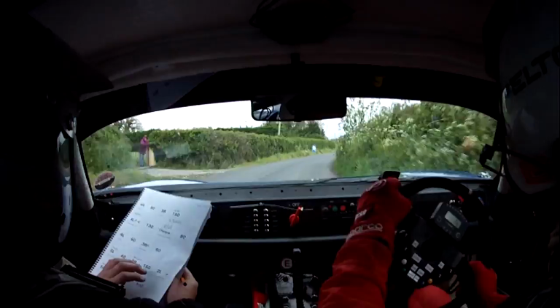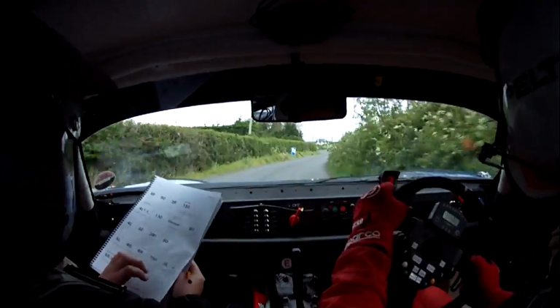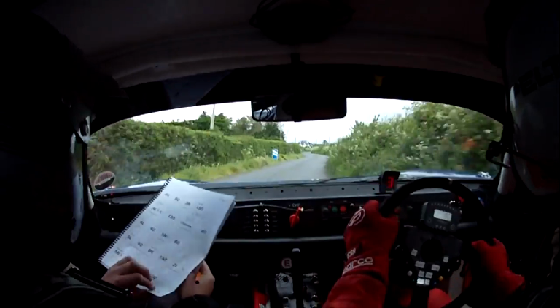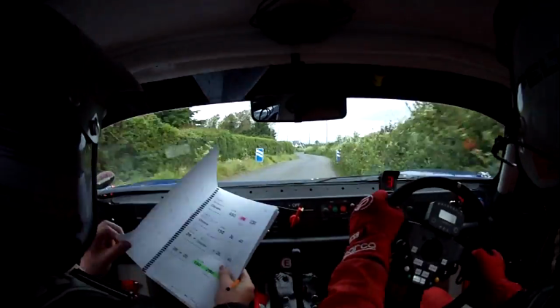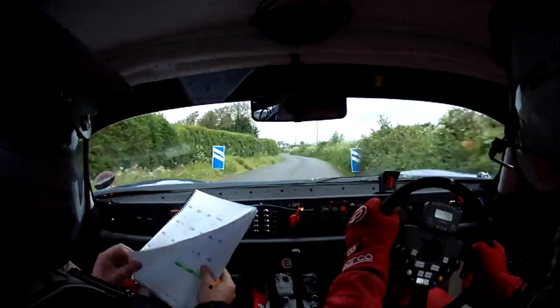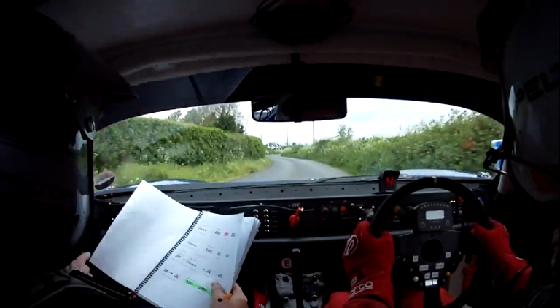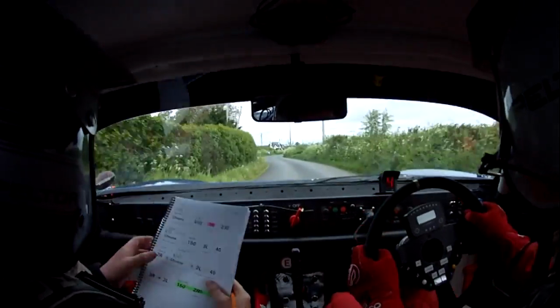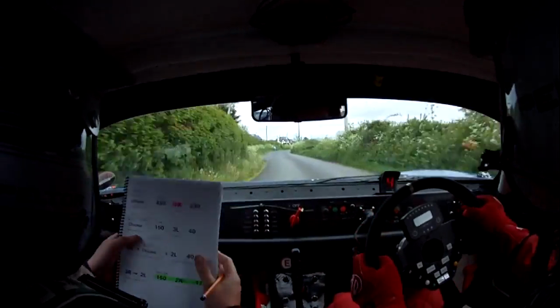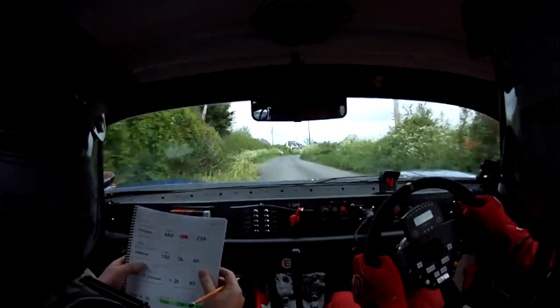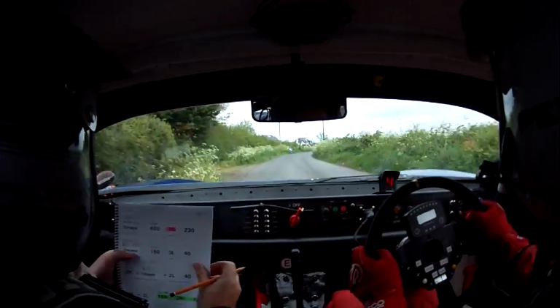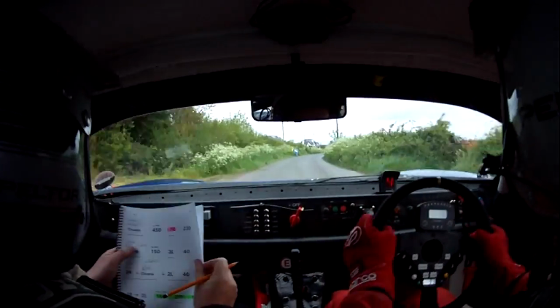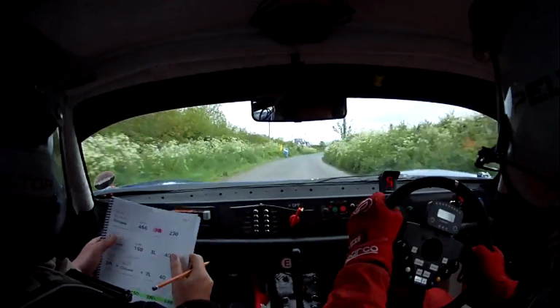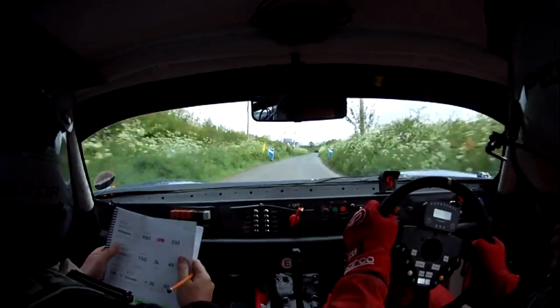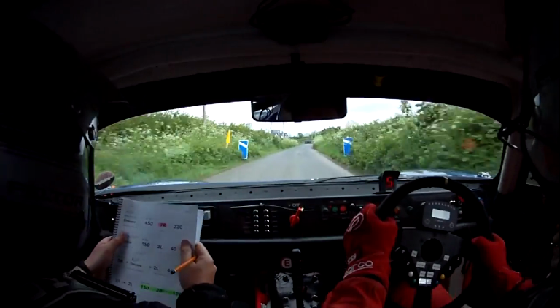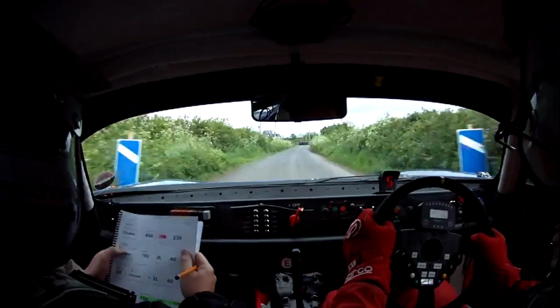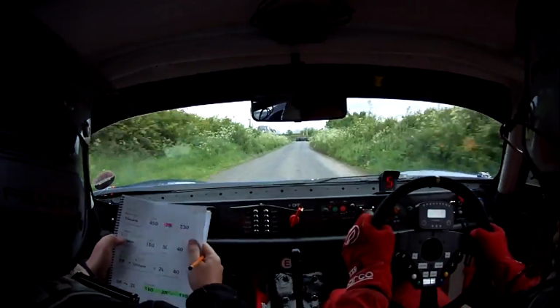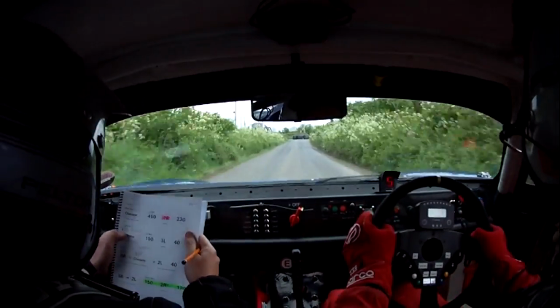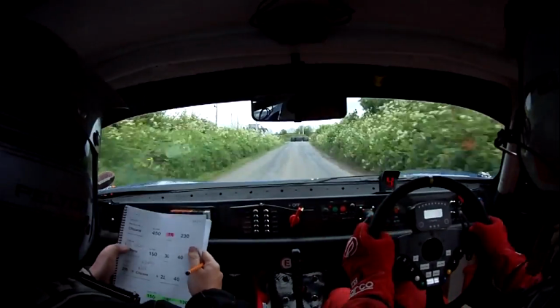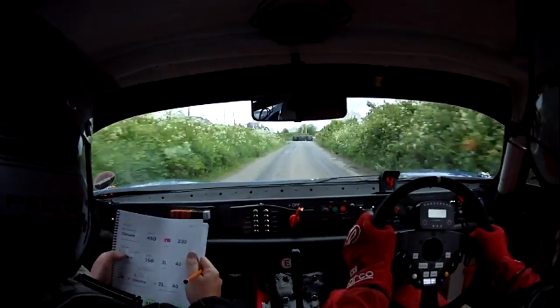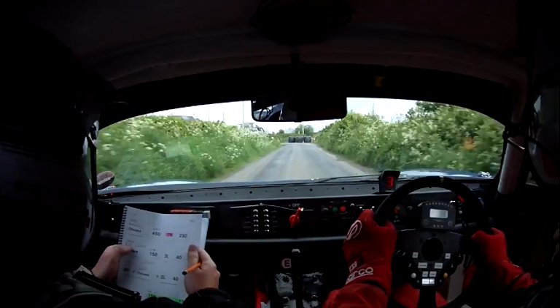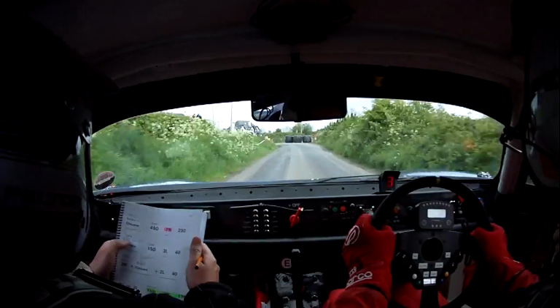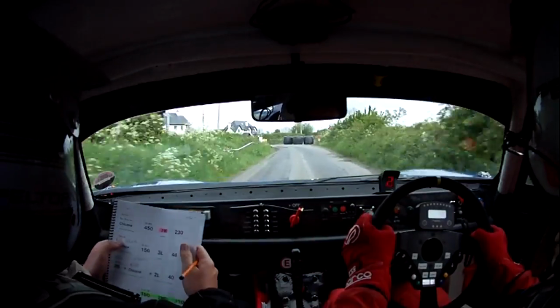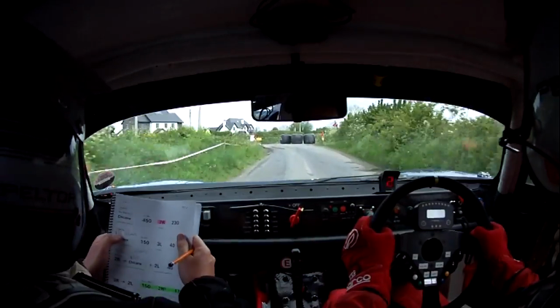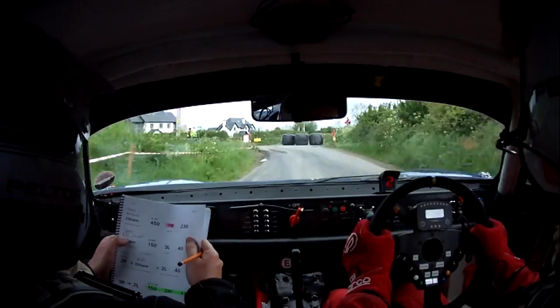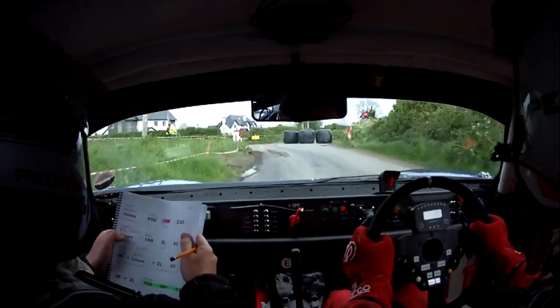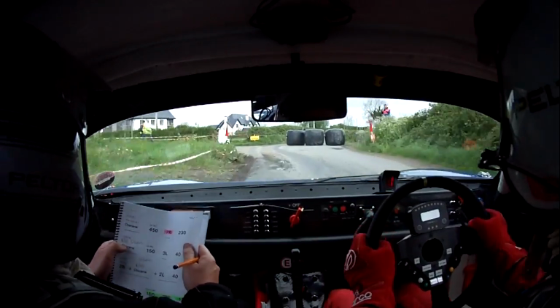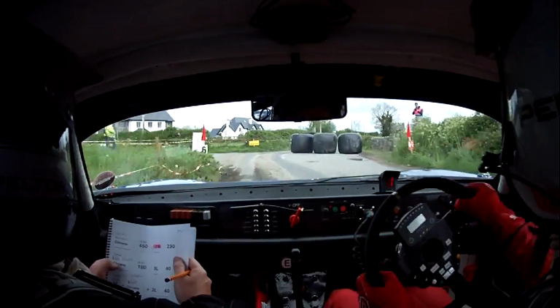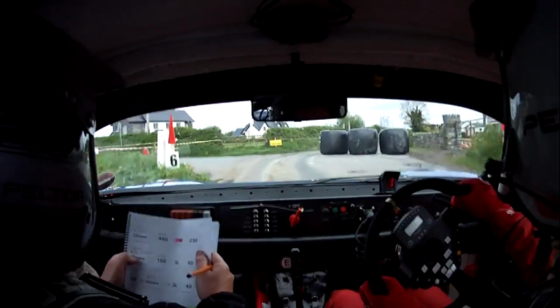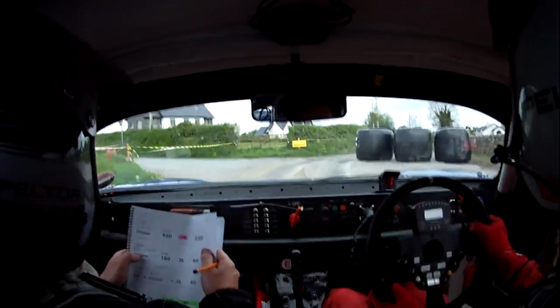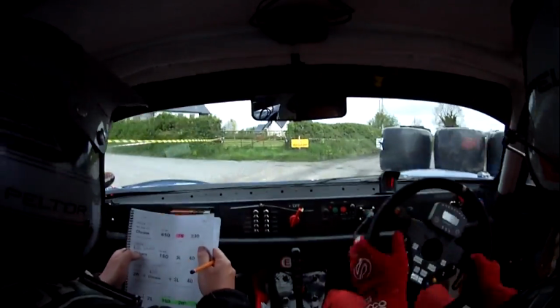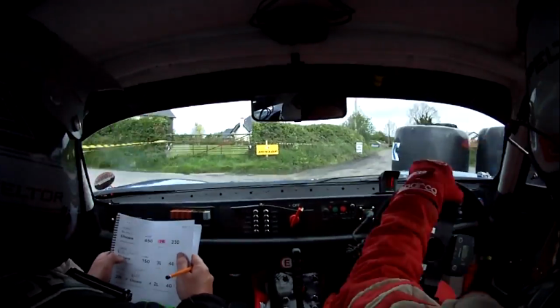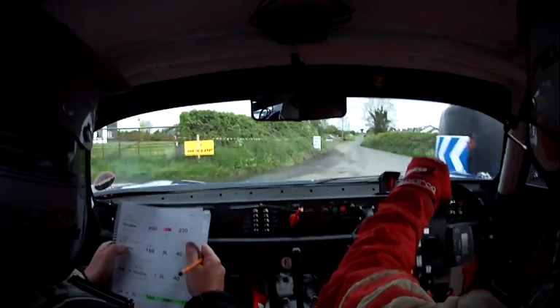Flat 2 right, 100. Chicane, bus stops again, left hand entry. 150, and 450 after that mark. 450, all go now, all go.